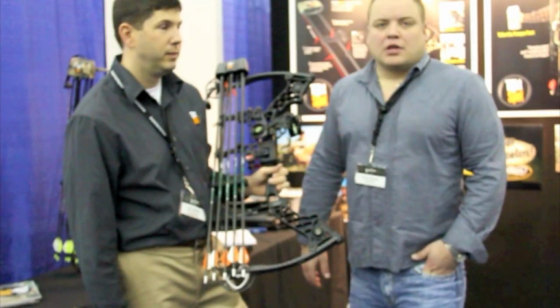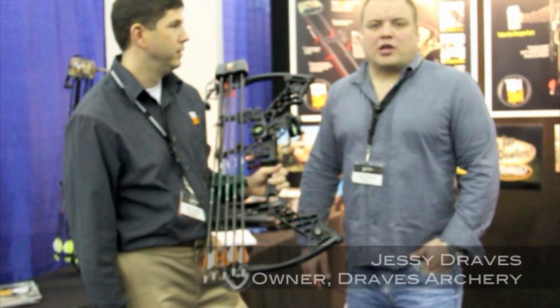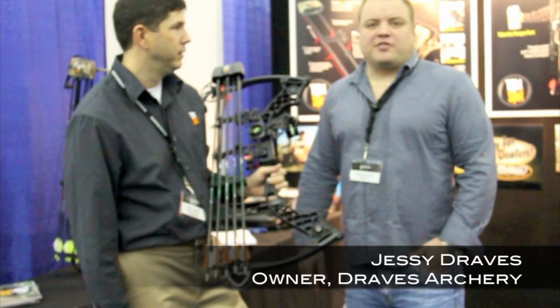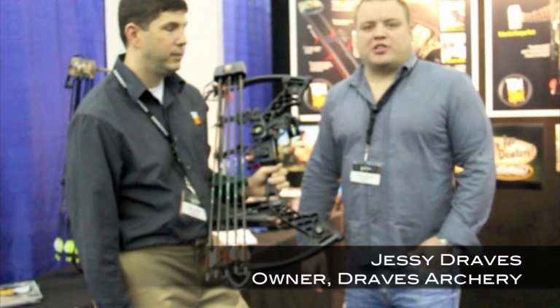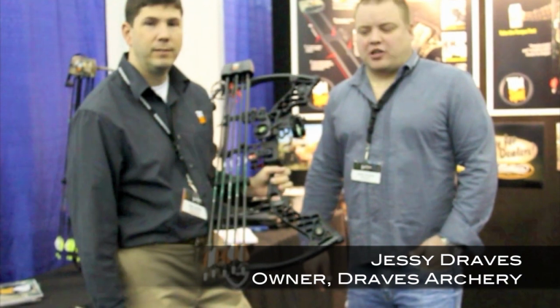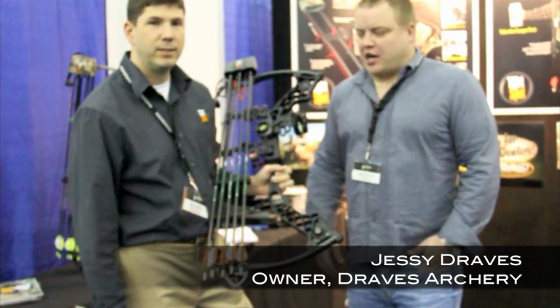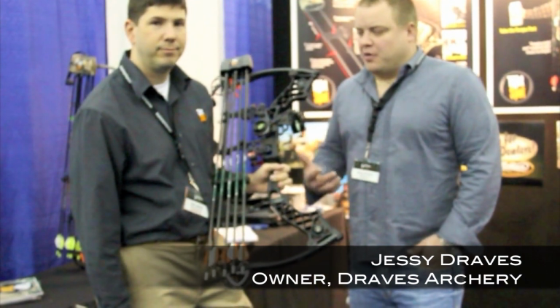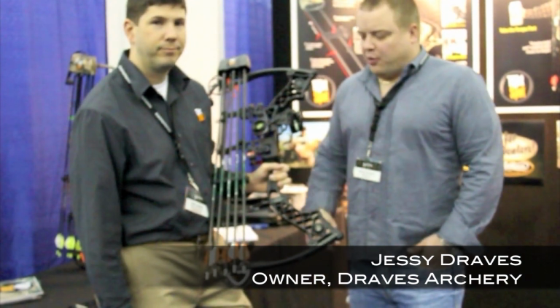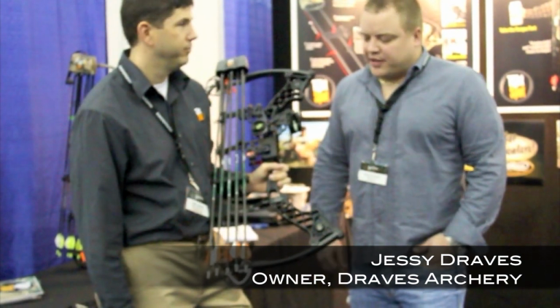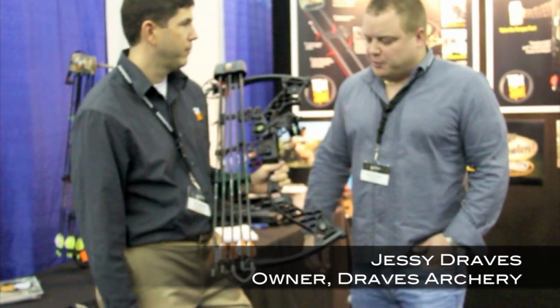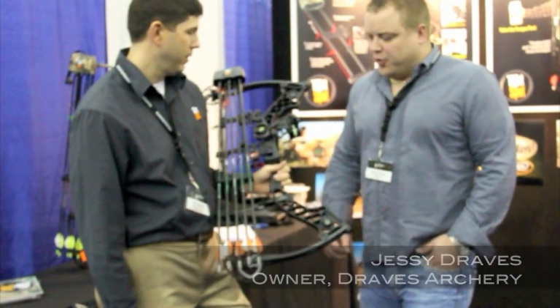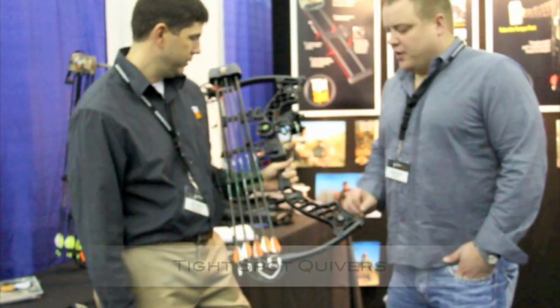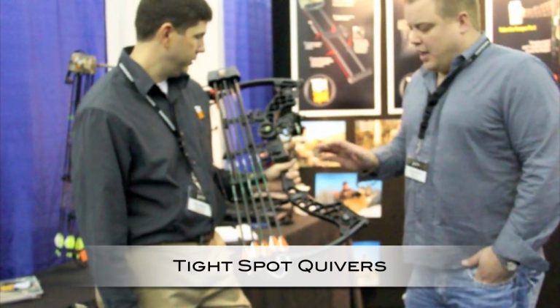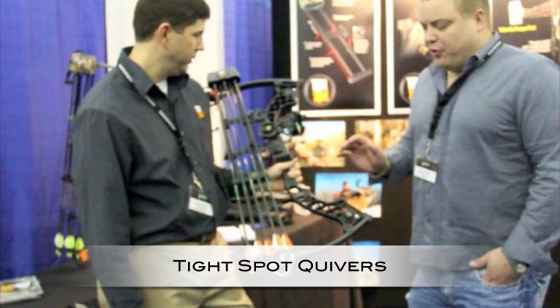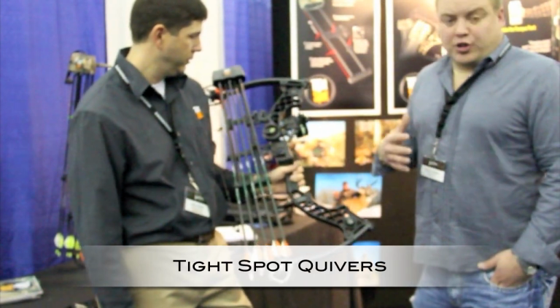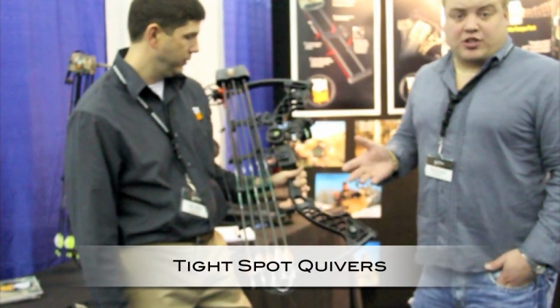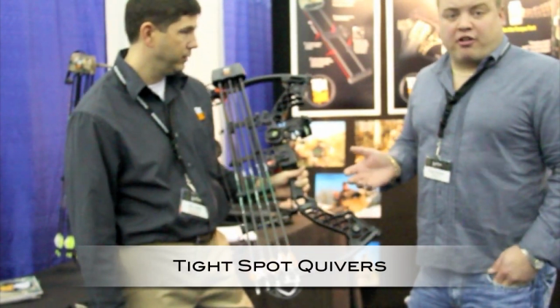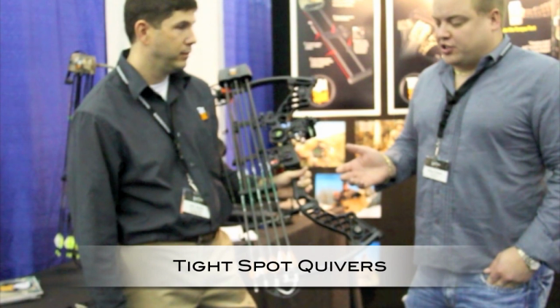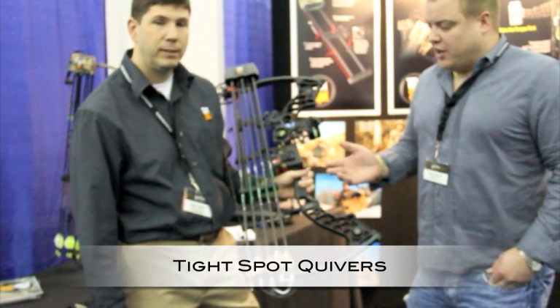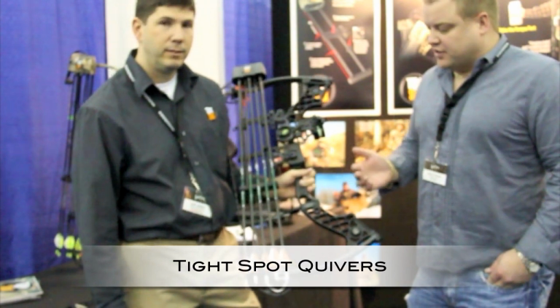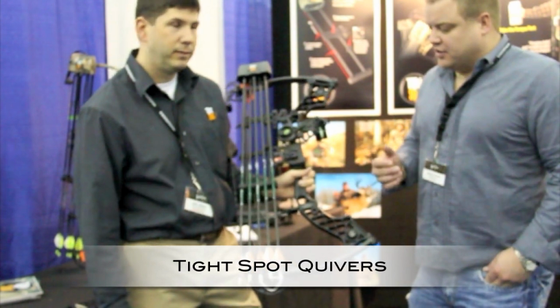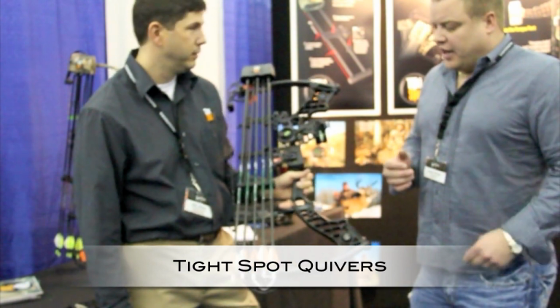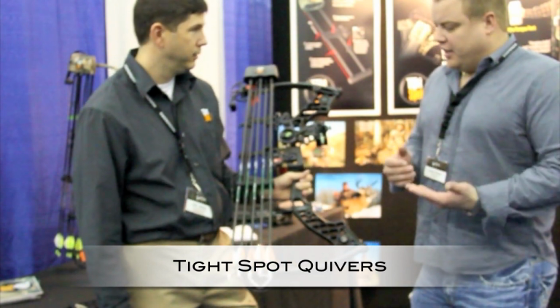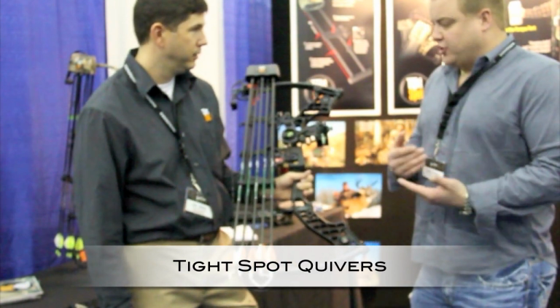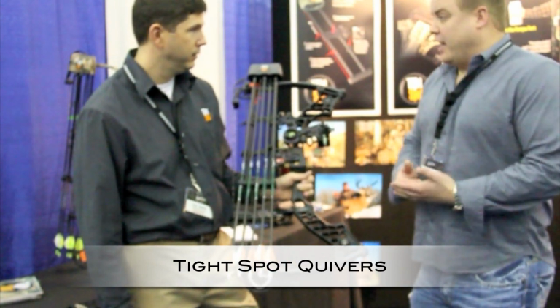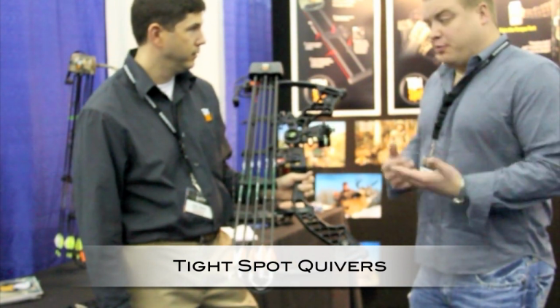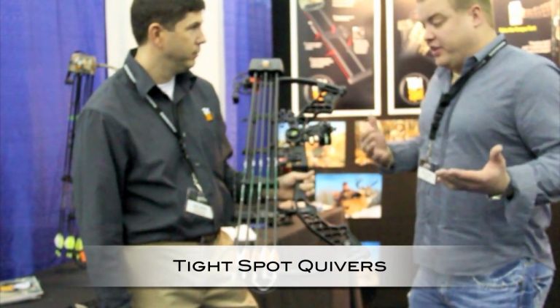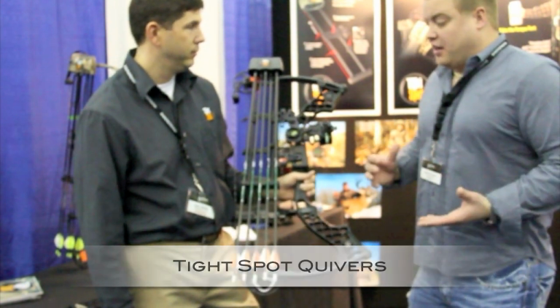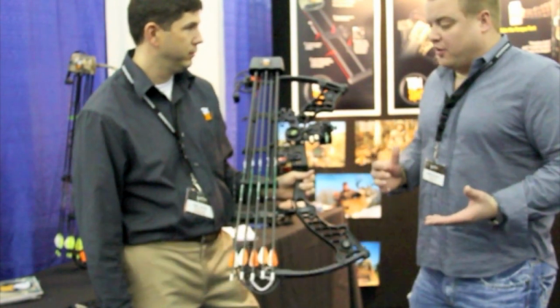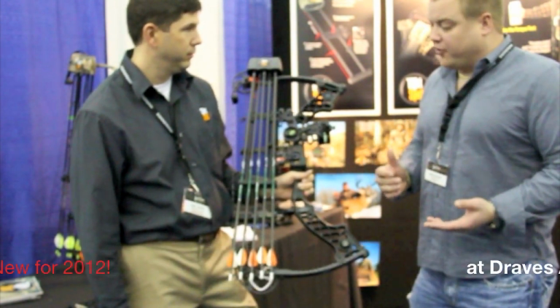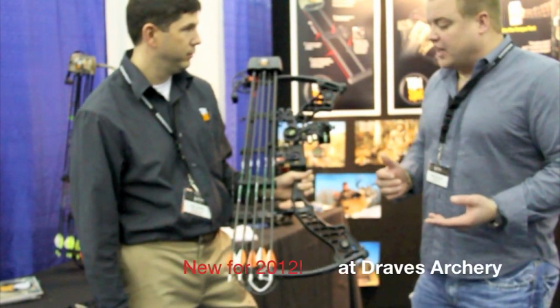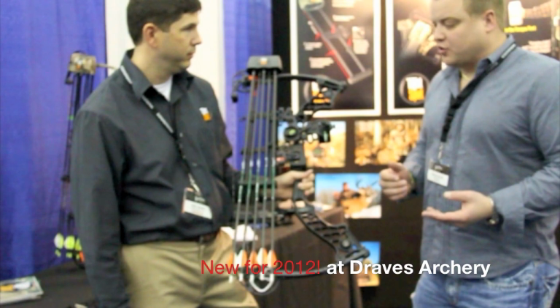Hello, welcome to Draves Archery, dravesarchery.com. We're here at the Tight Spot booth. I really enjoyed using their quiver last year in my hunting season and this year they've lightened them up — everything's gotten a little bit lighter for 2012.